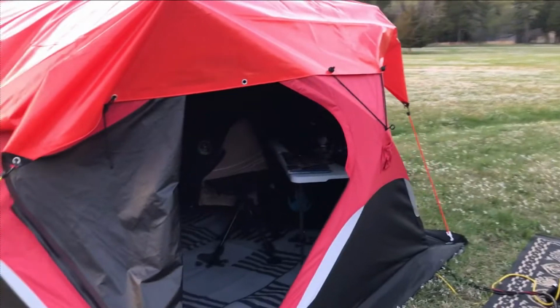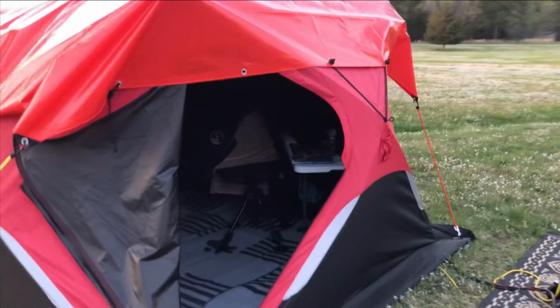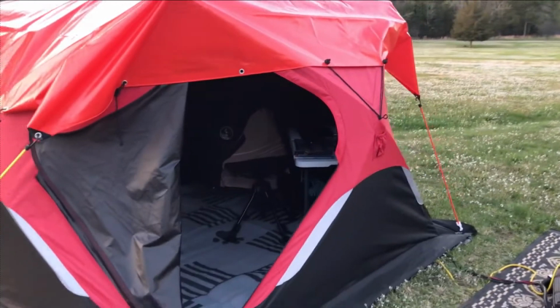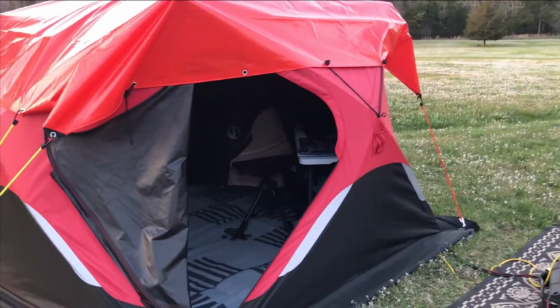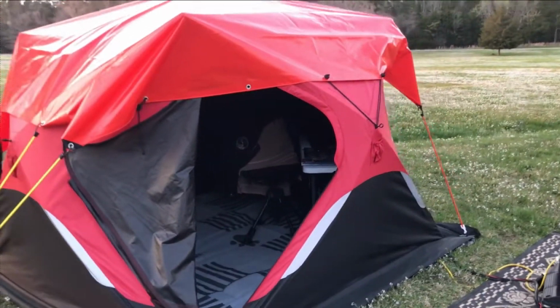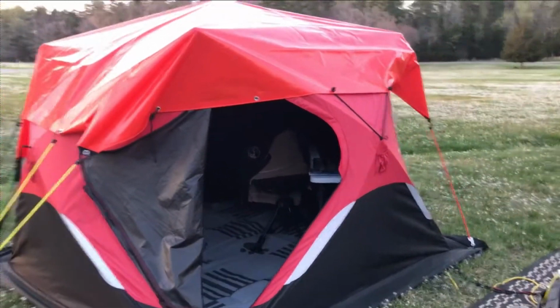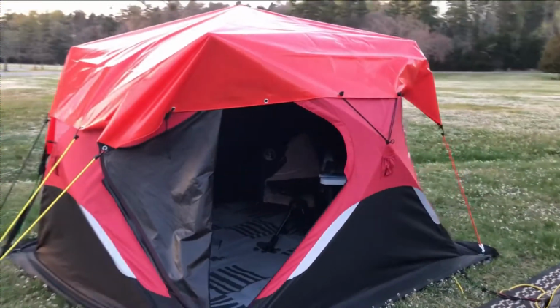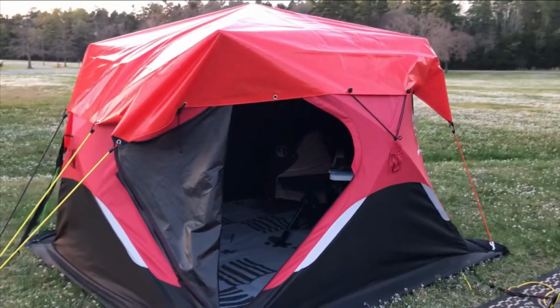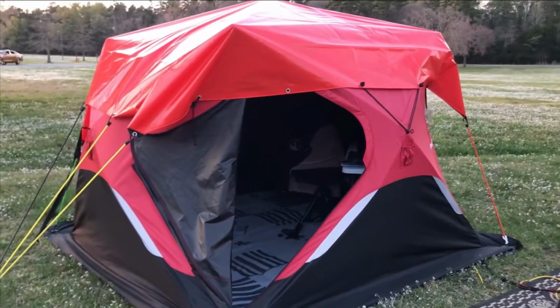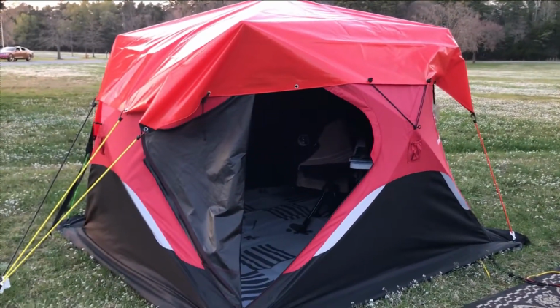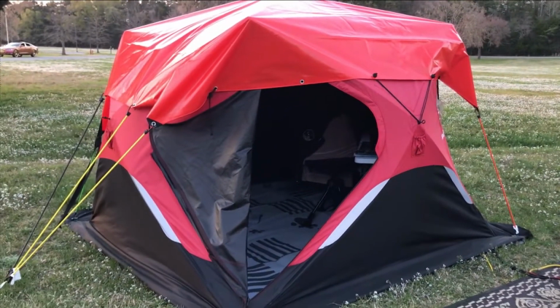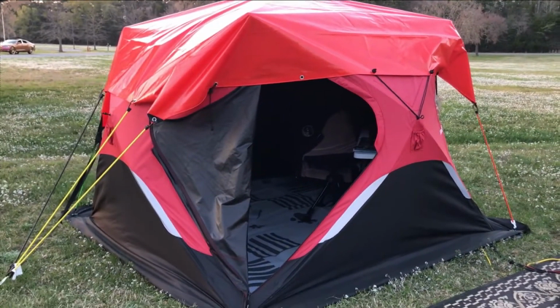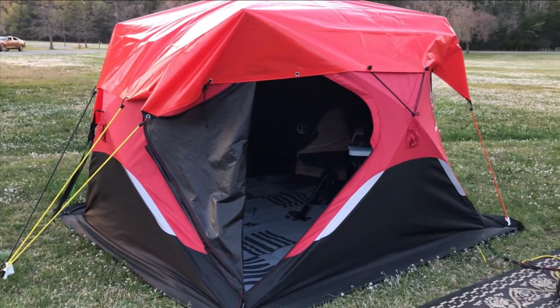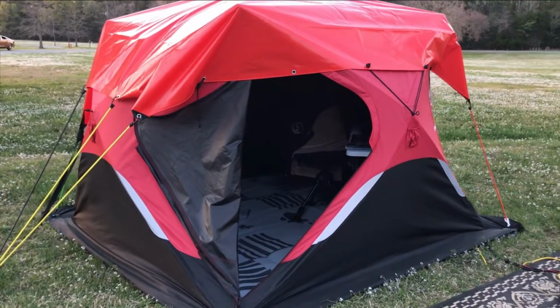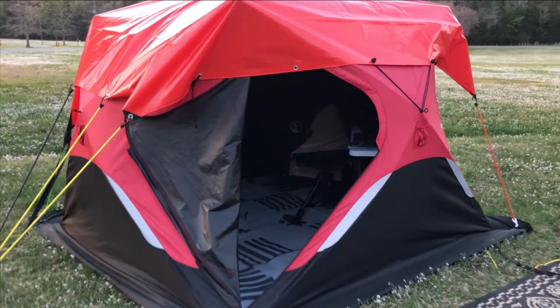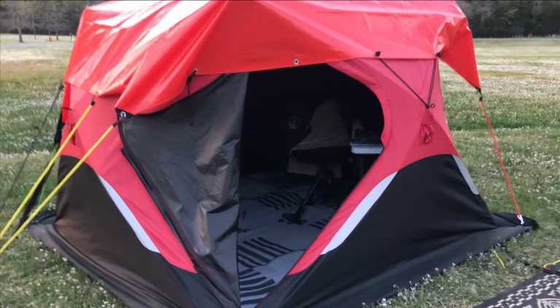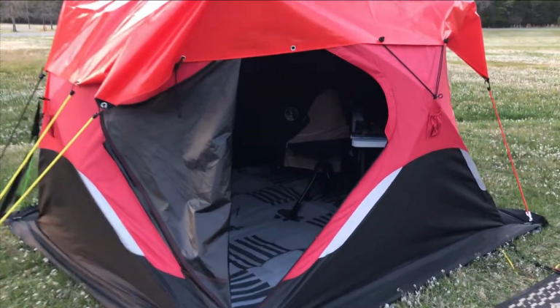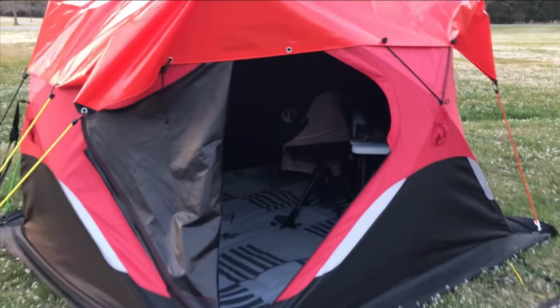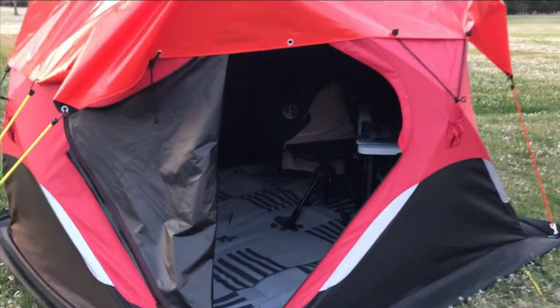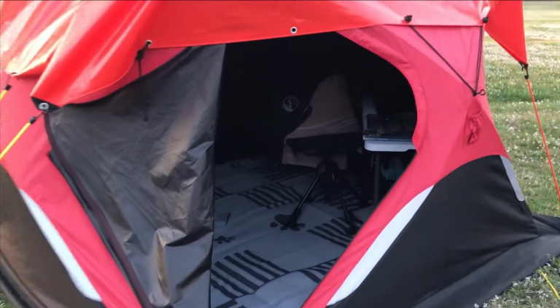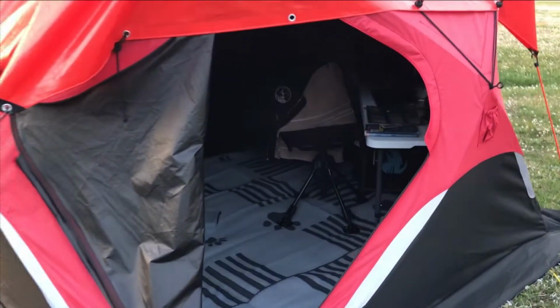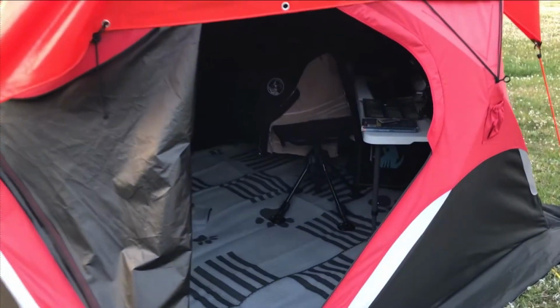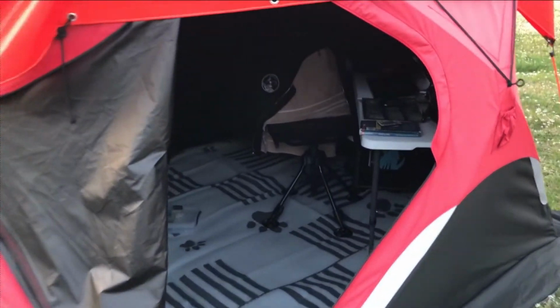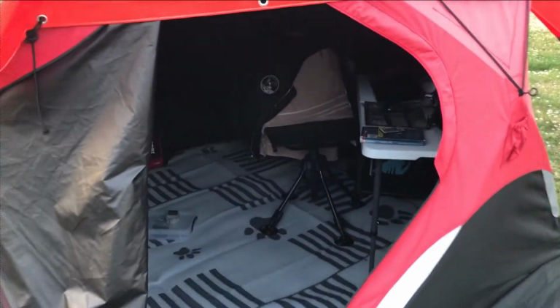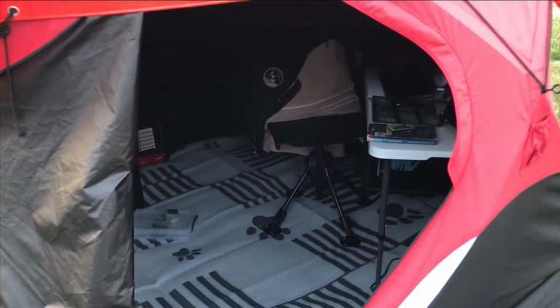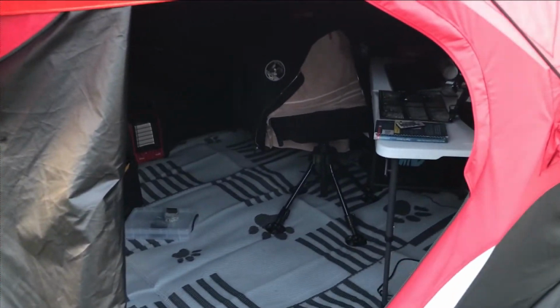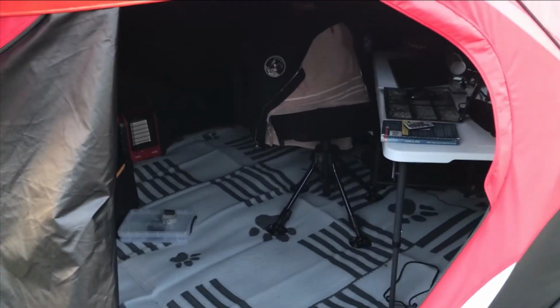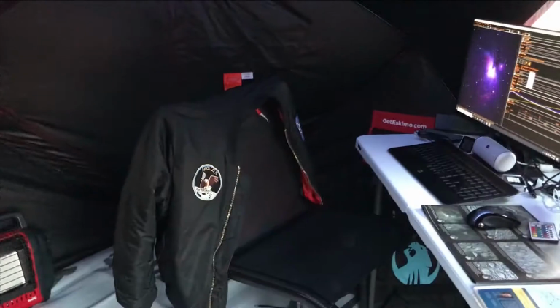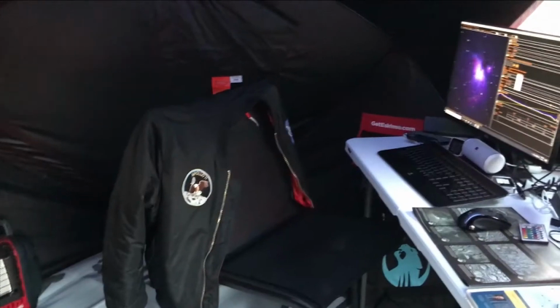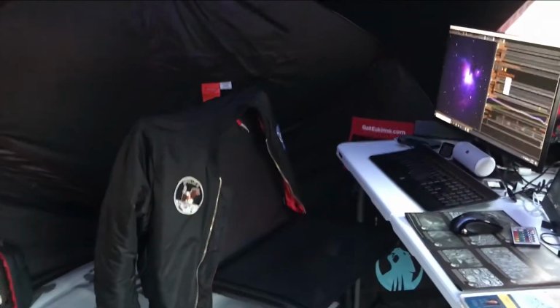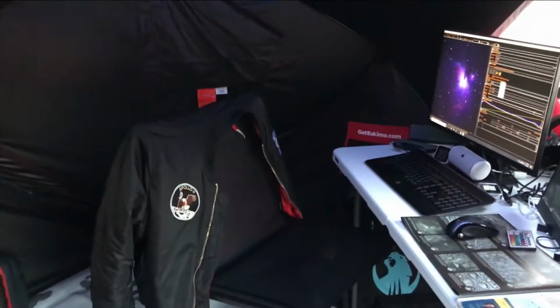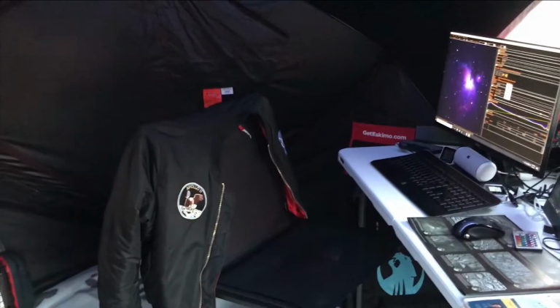Here is my light-proof shelter where I control the telescope and view the images coming off the camera through the computer screen.